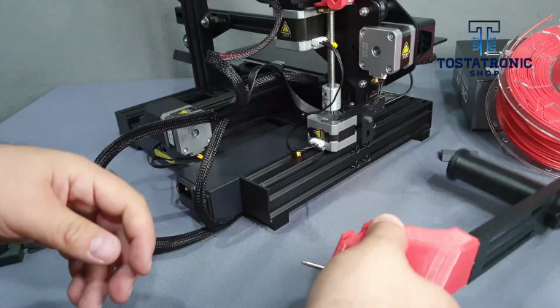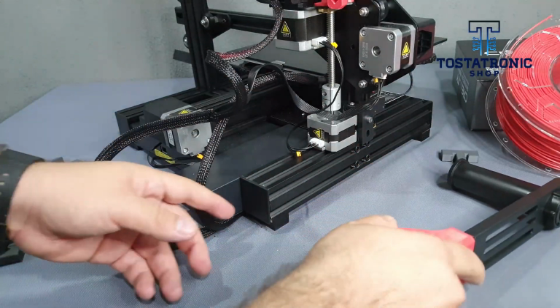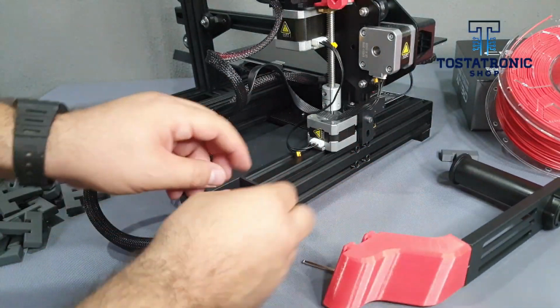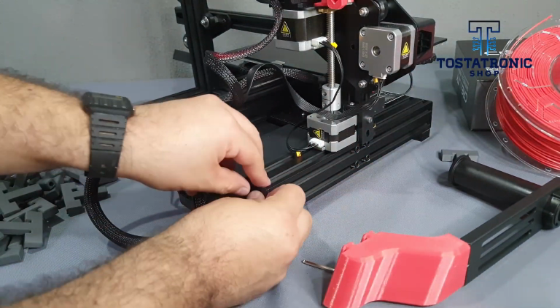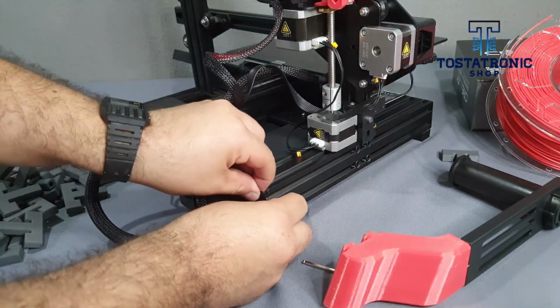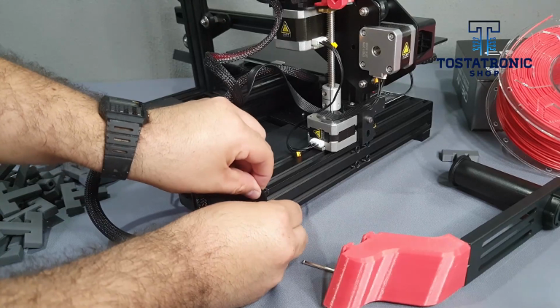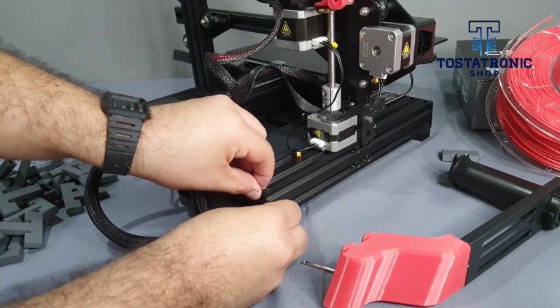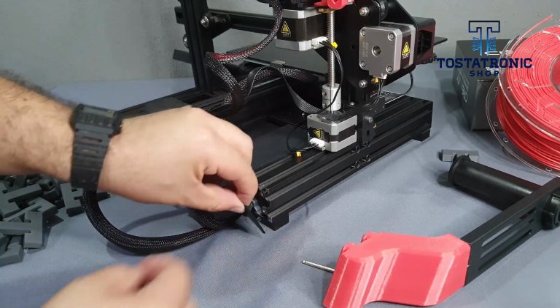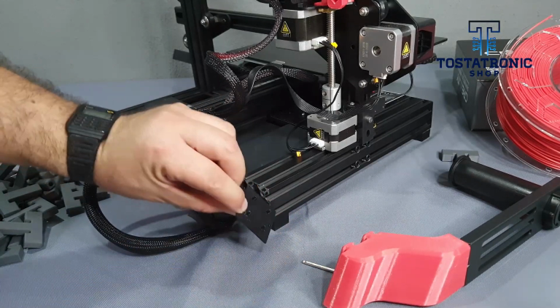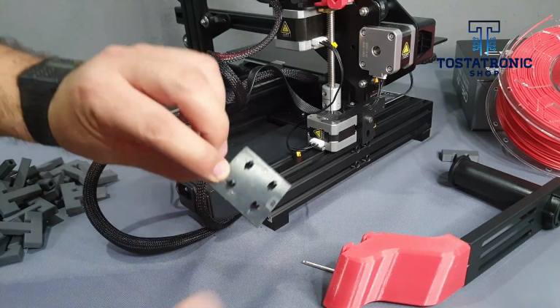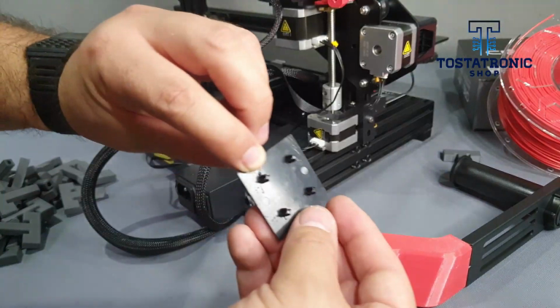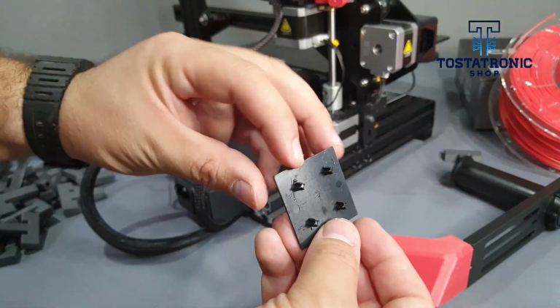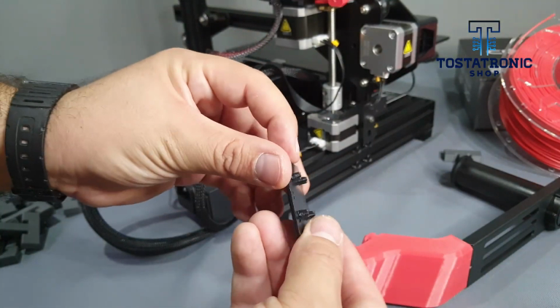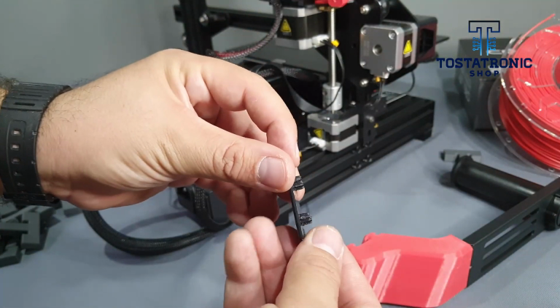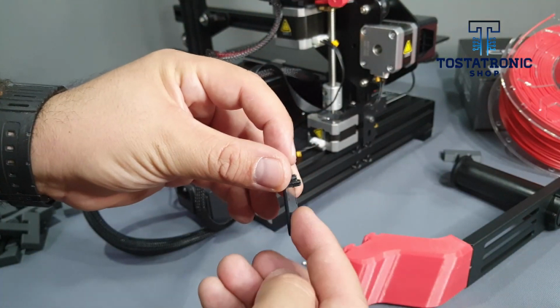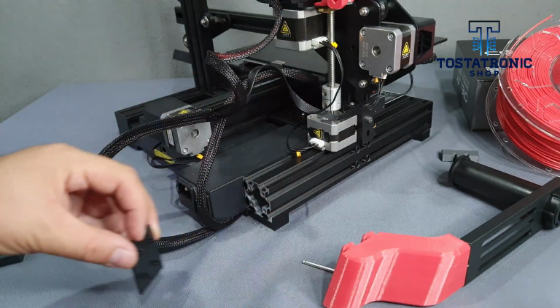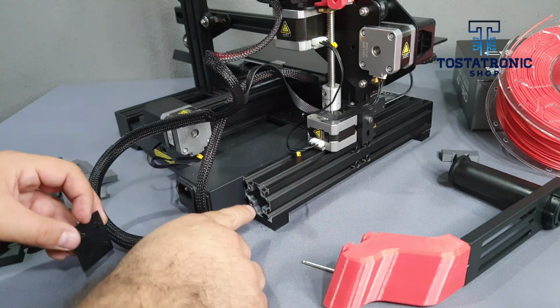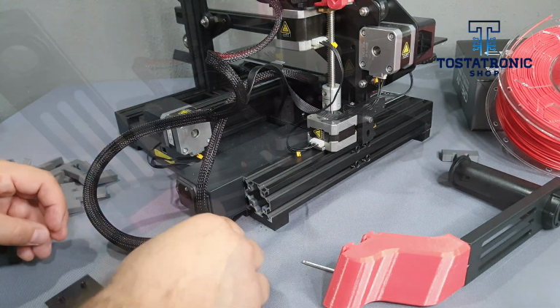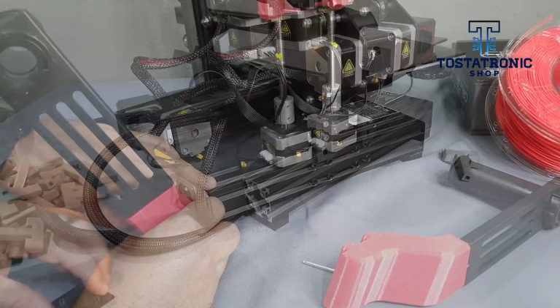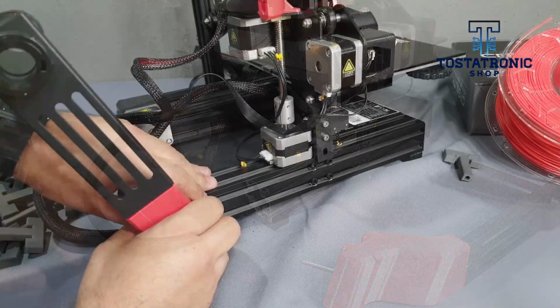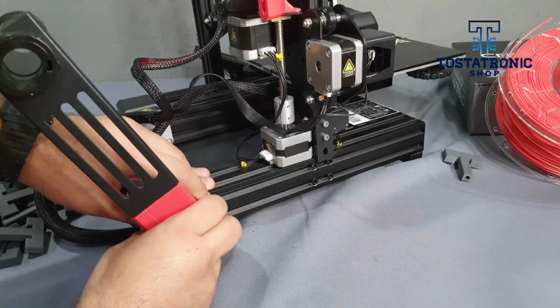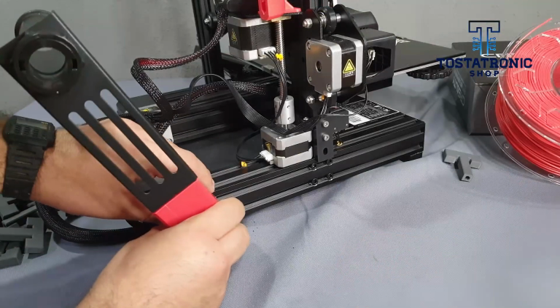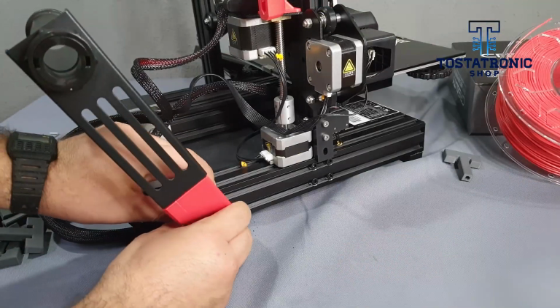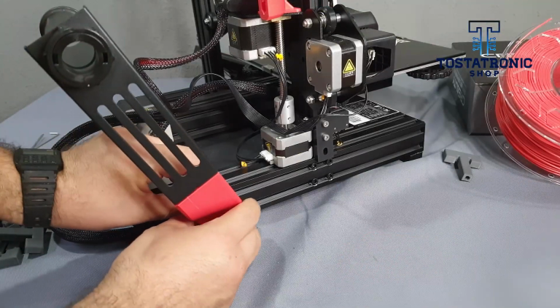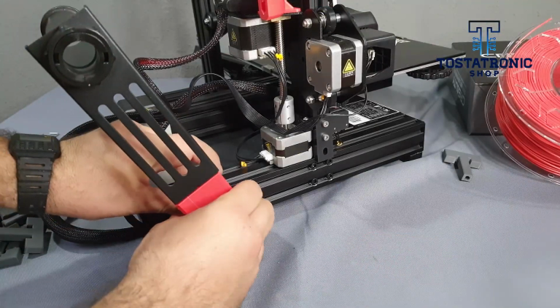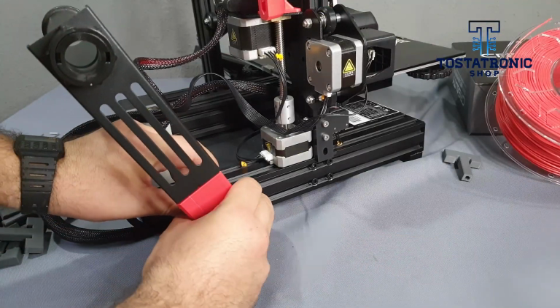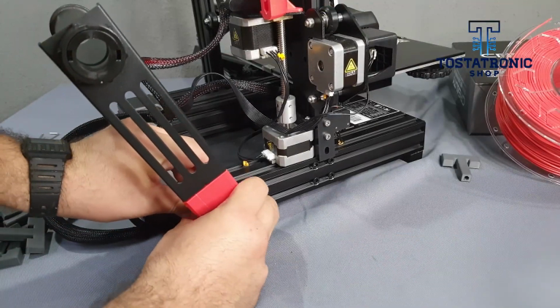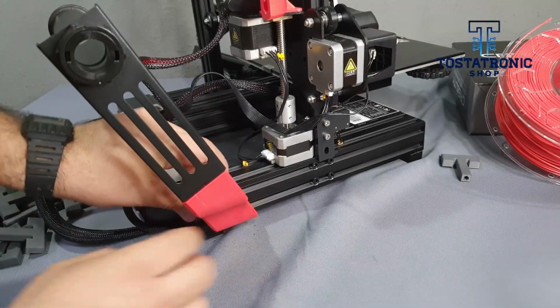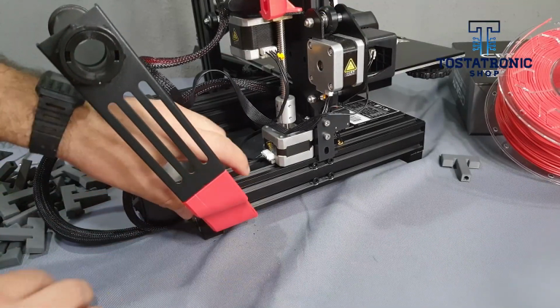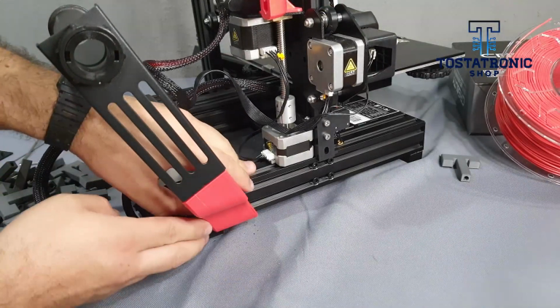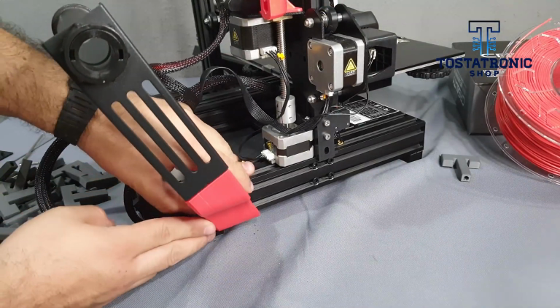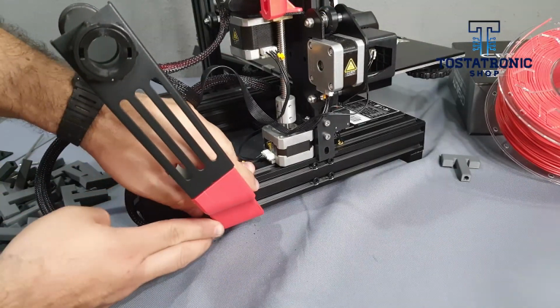To attach, remove the 40-40 profile cover from the base. Slide the part over the profile rails and replace the protector.